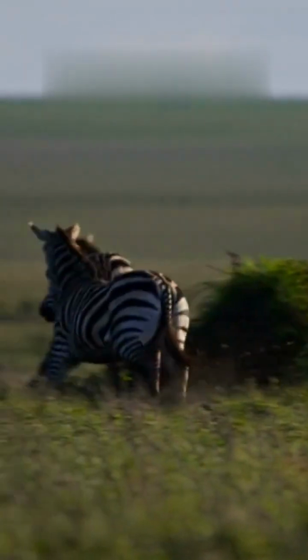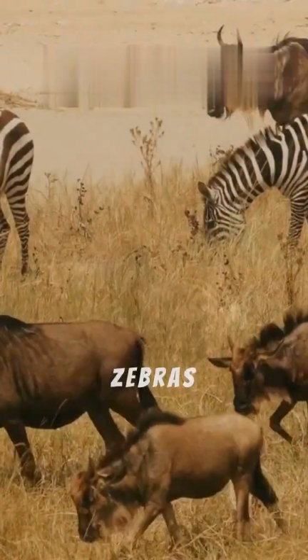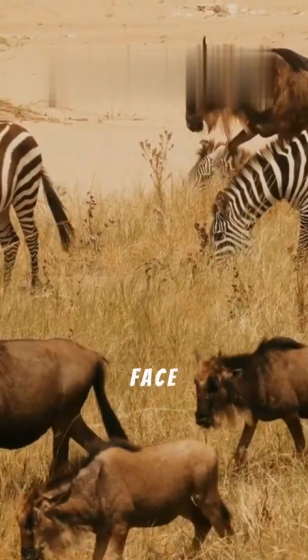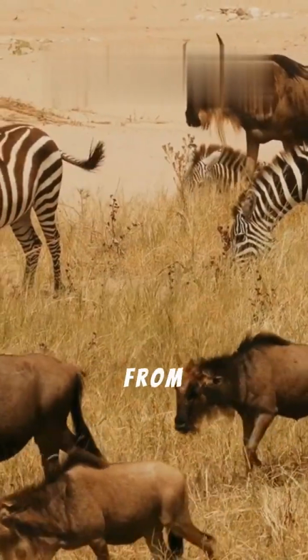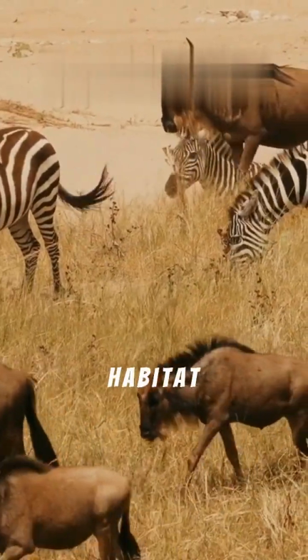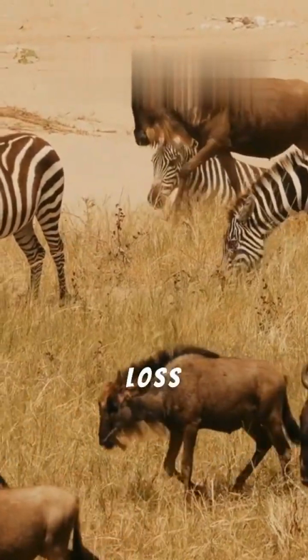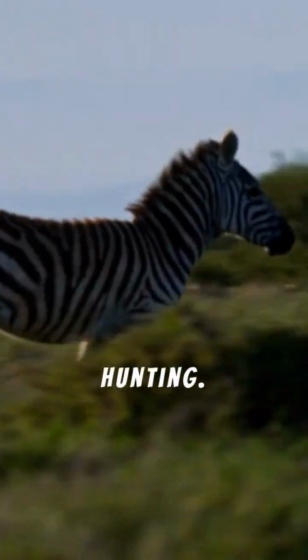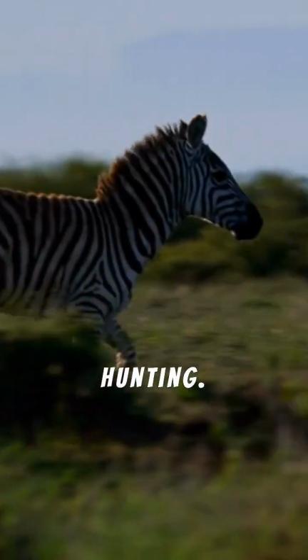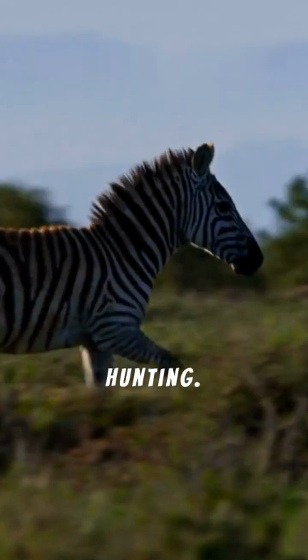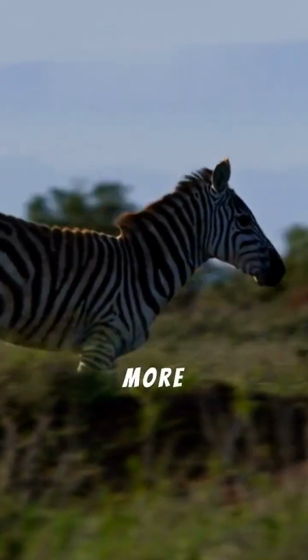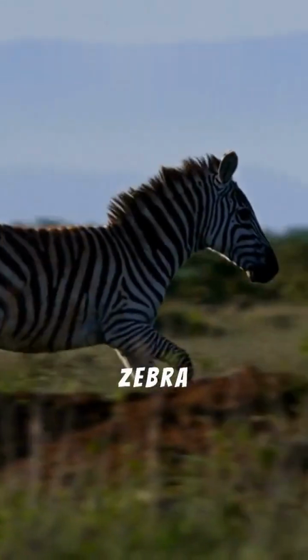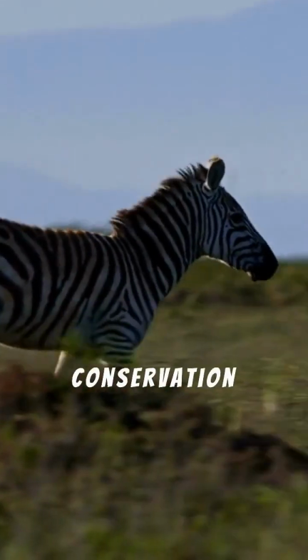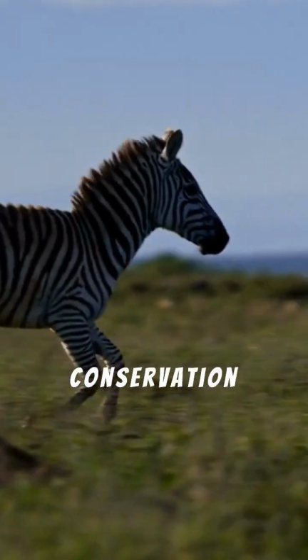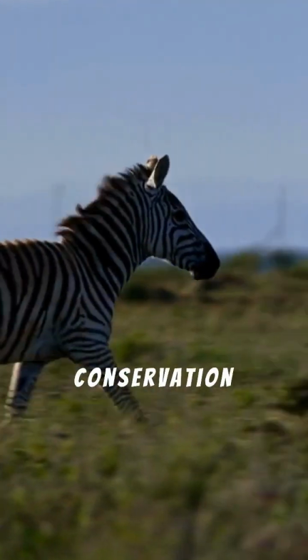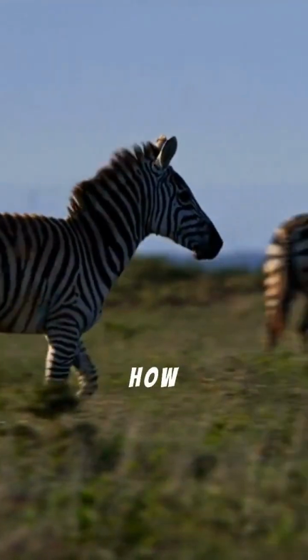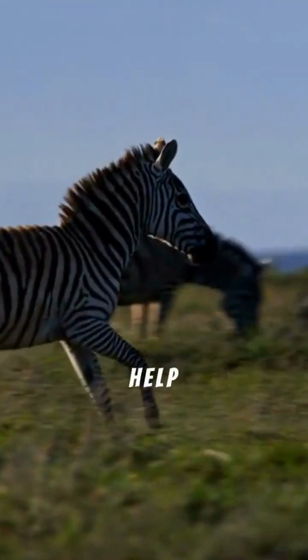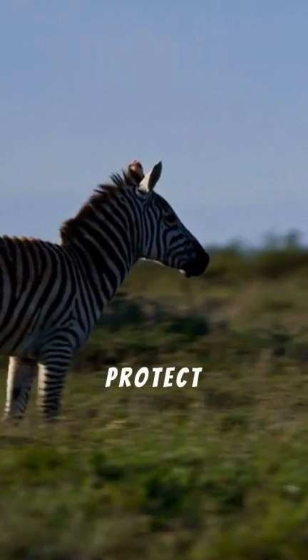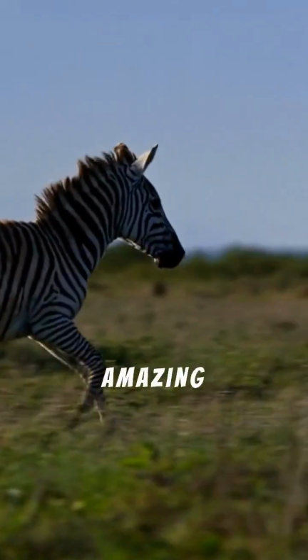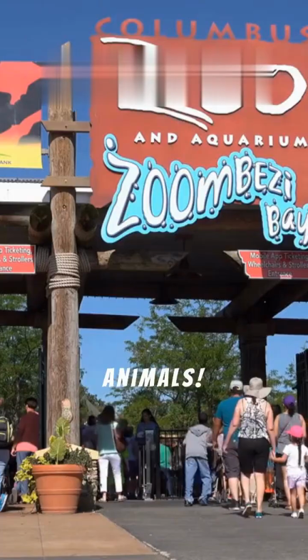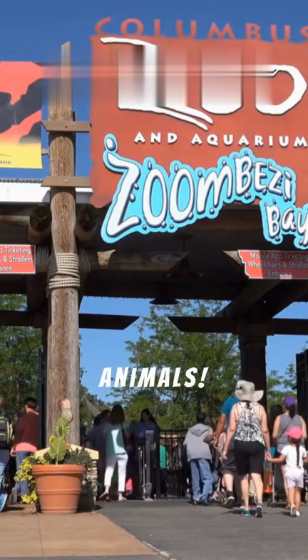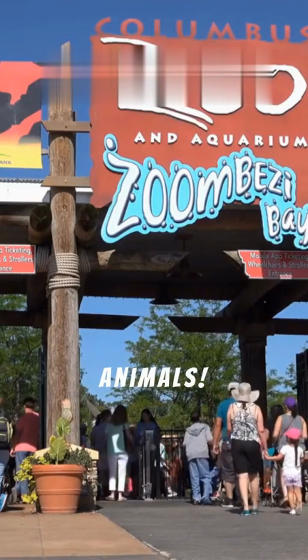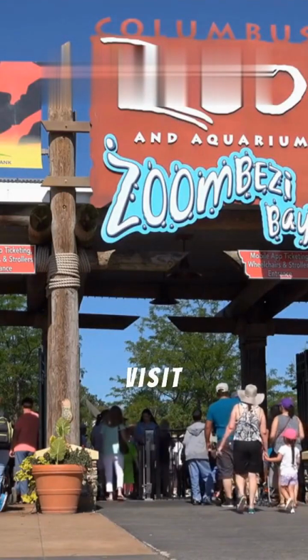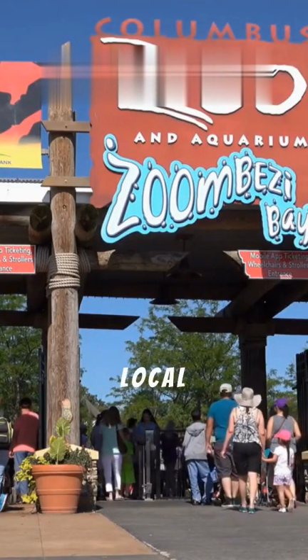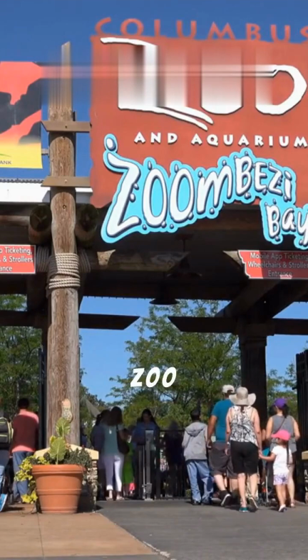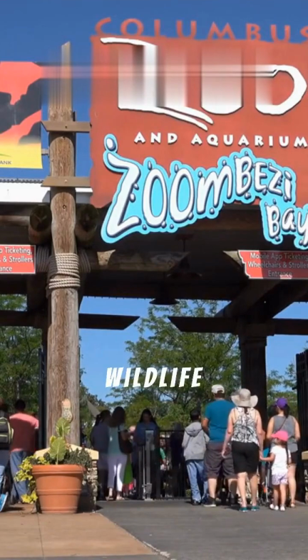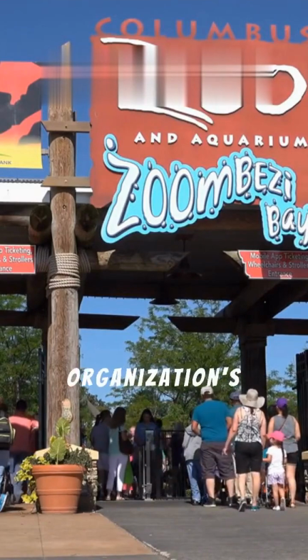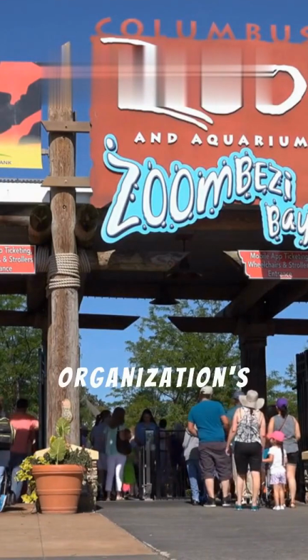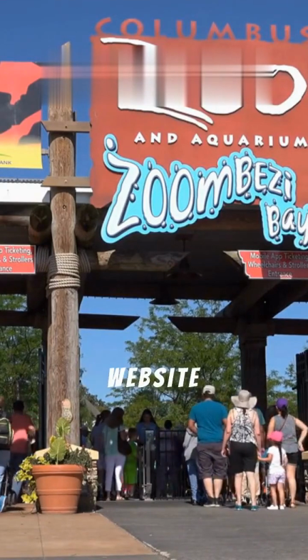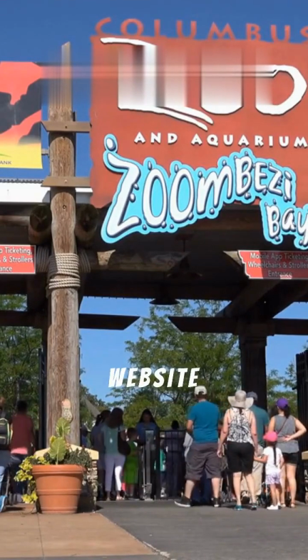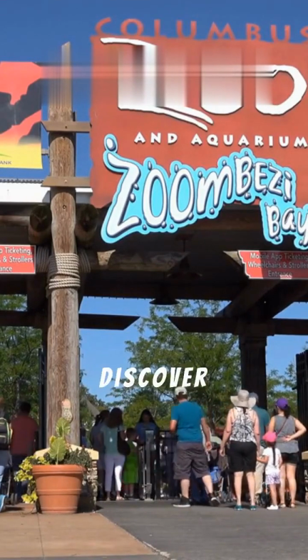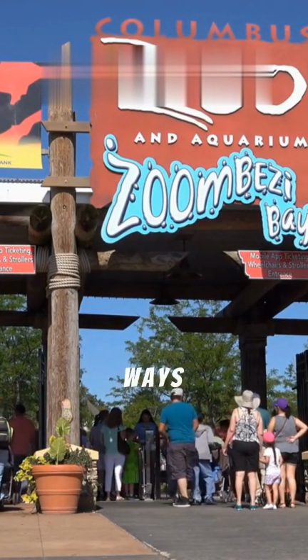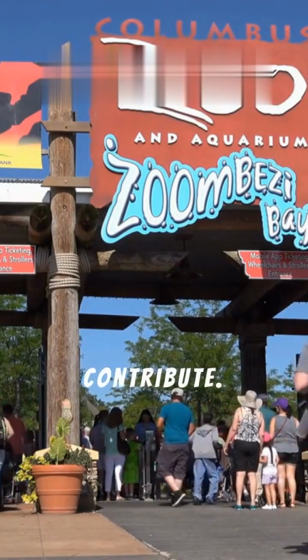Zebras face threats from habitat loss and hunting. Learn more about zebra conservation and how you can help protect these amazing animals by visiting your local zoo or wildlife organization's website to discover ways to contribute.